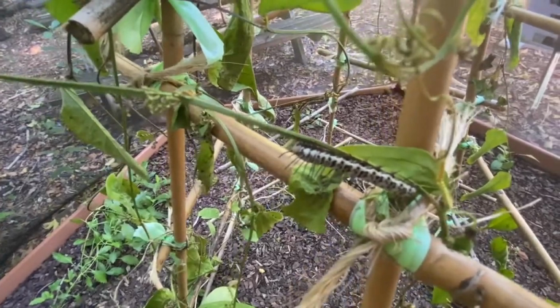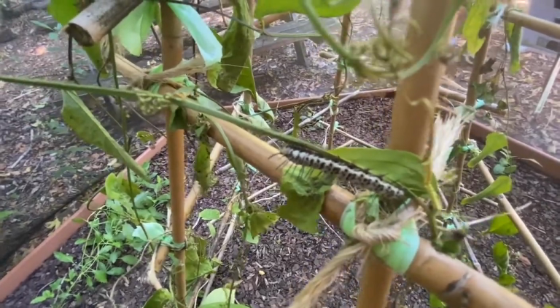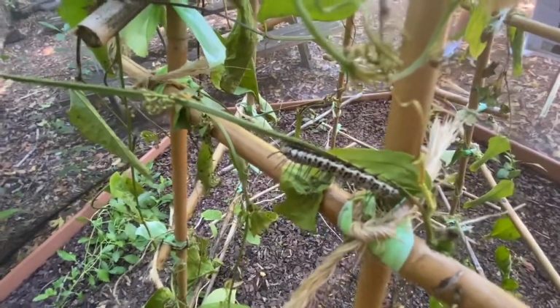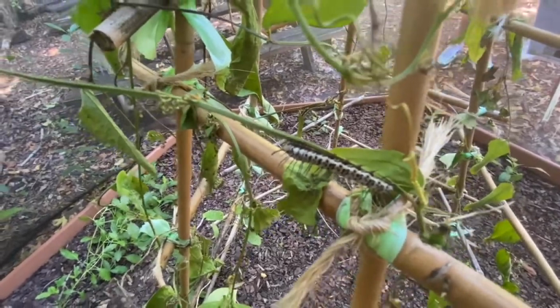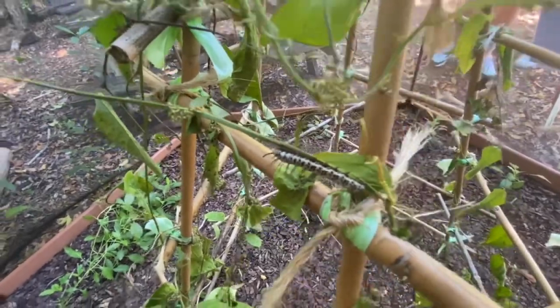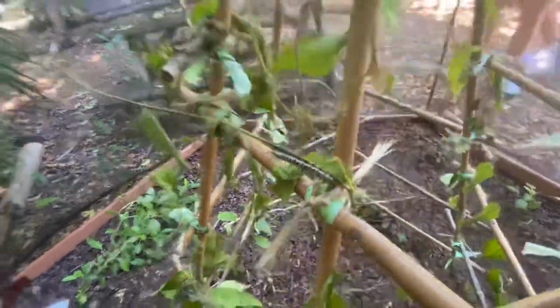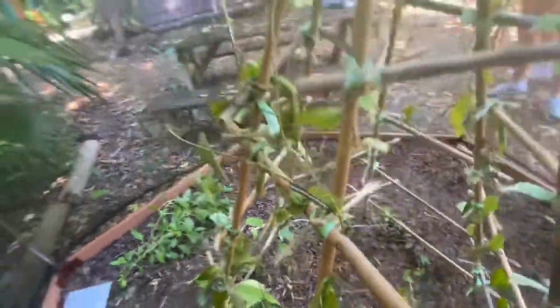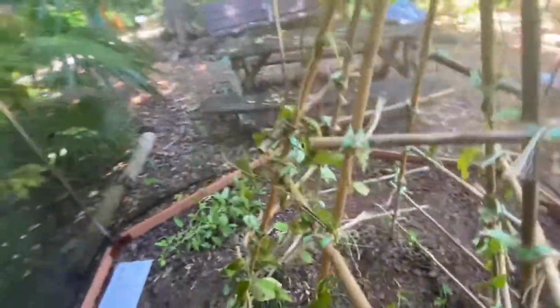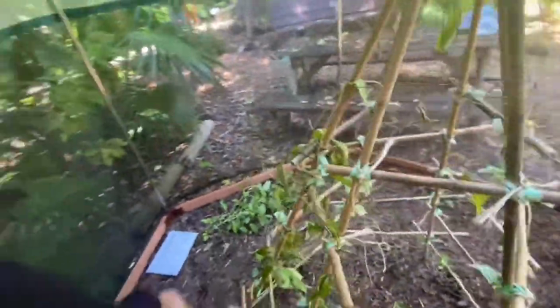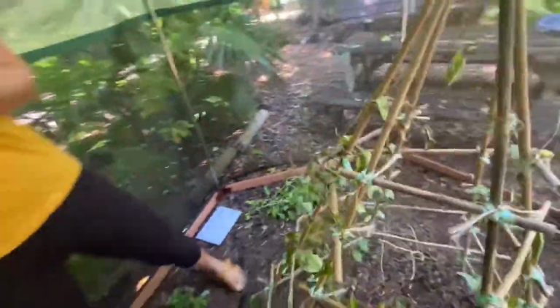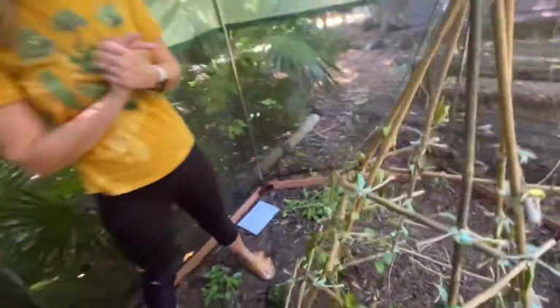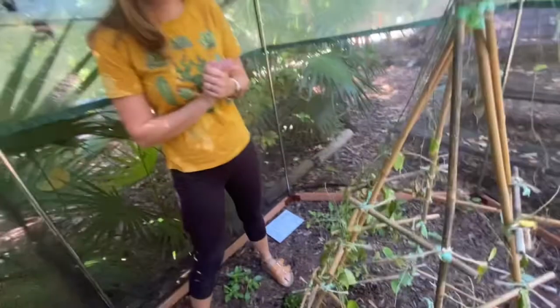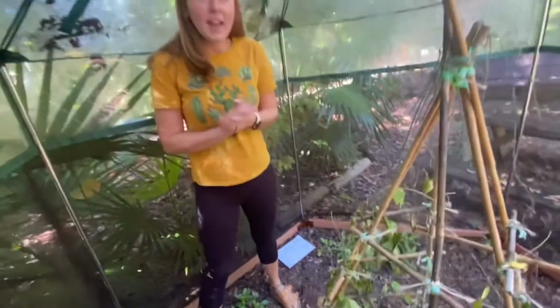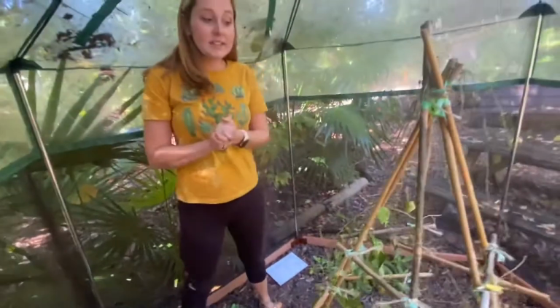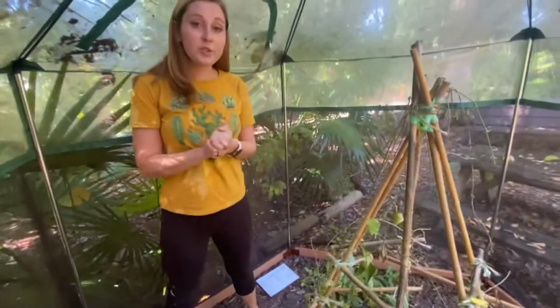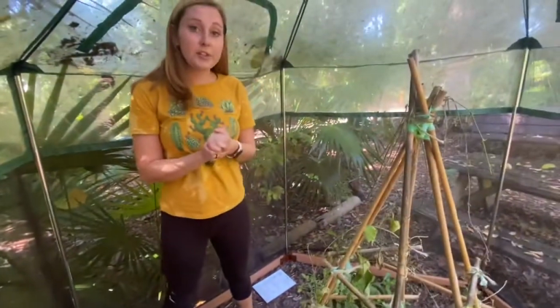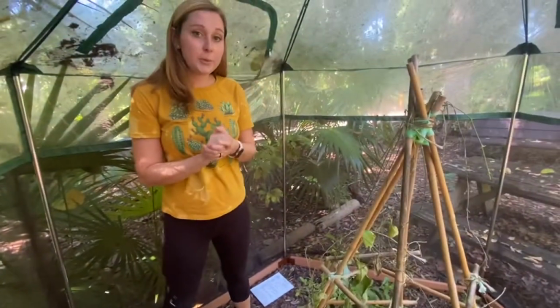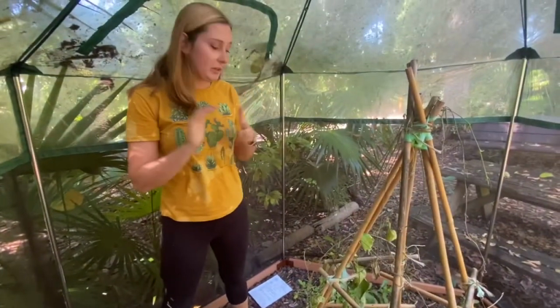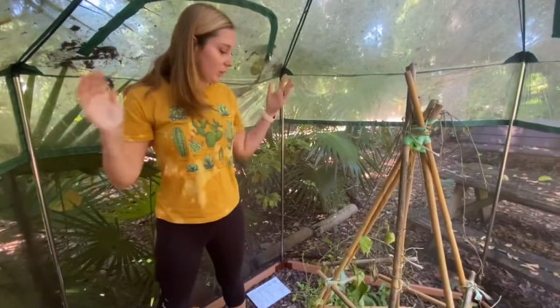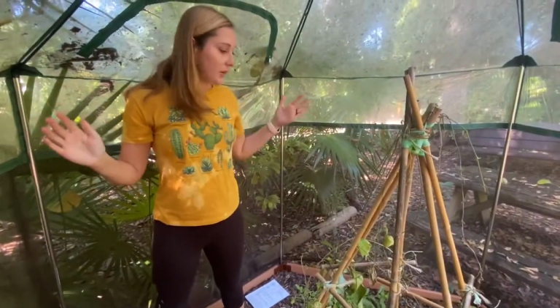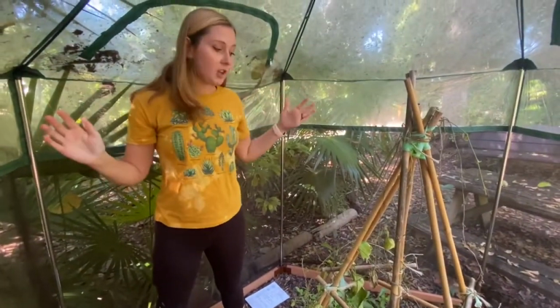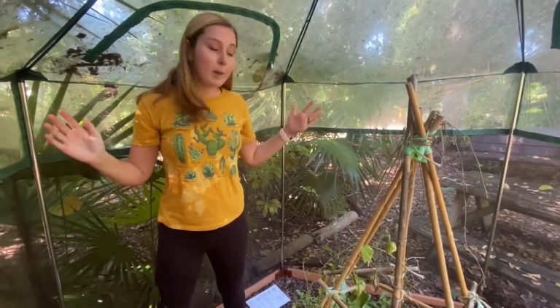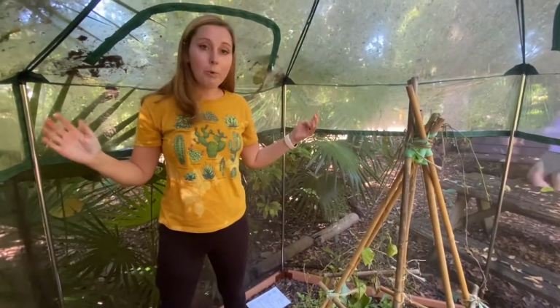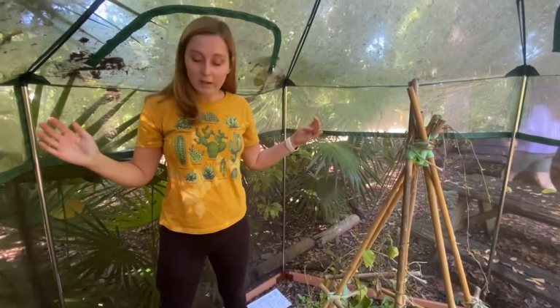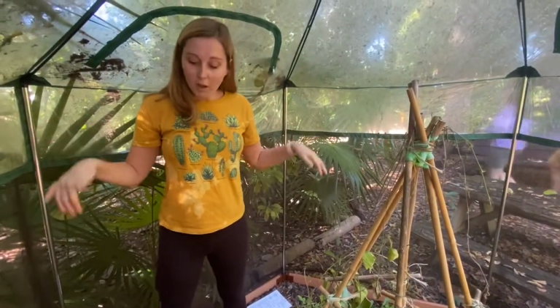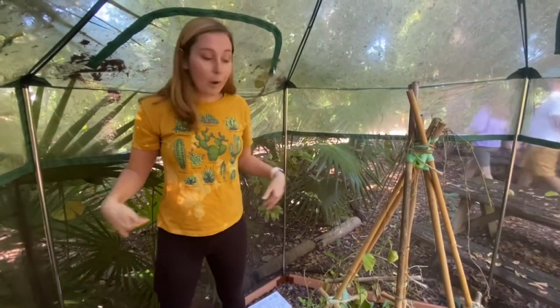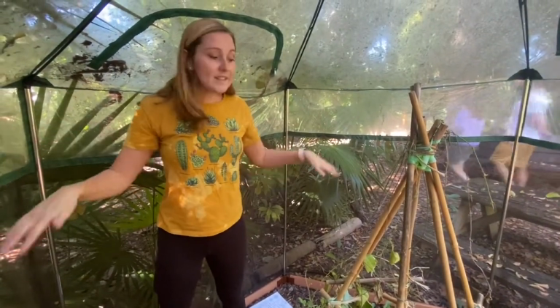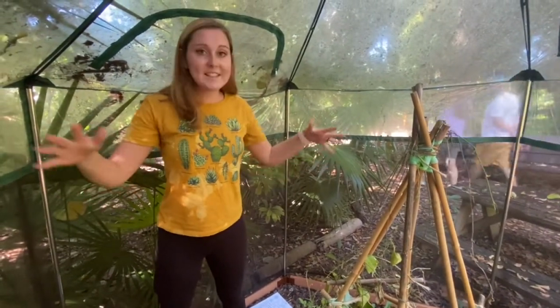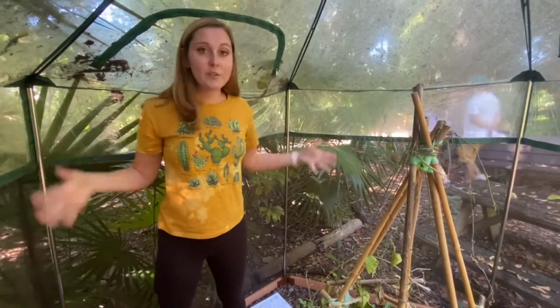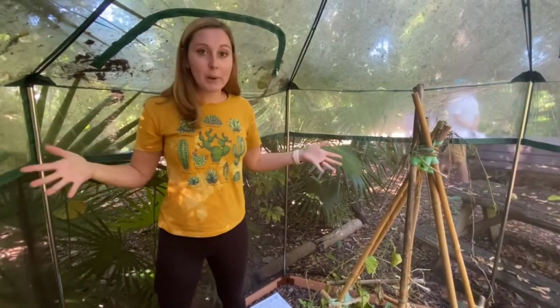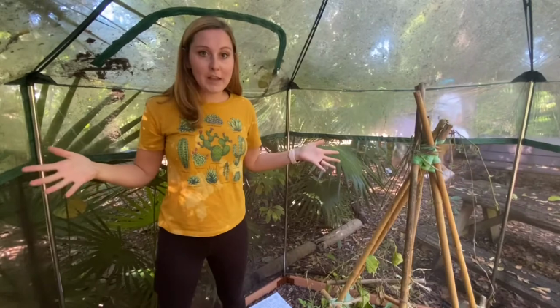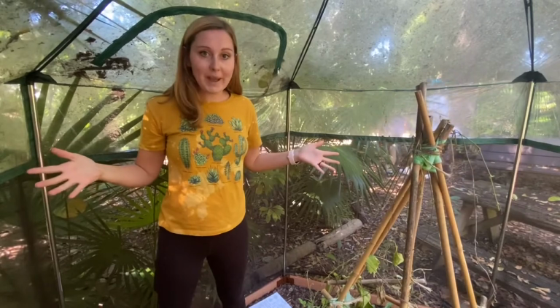I hope you learned a lot about our corky stem passion vine. Stay tuned for next week, because we're going to talk more about what's inside of our butterfly biome.